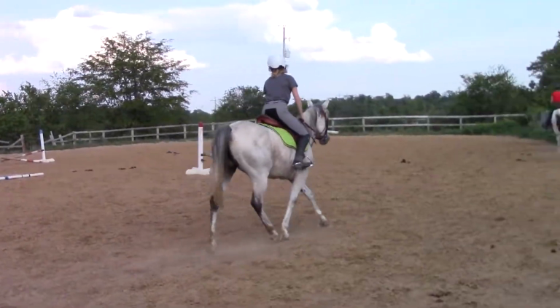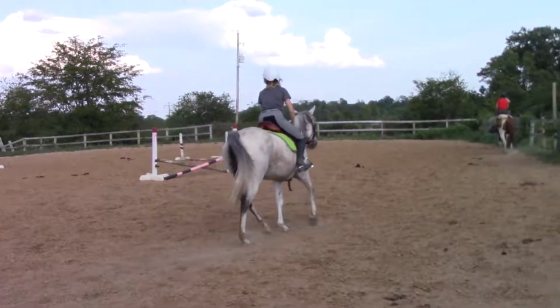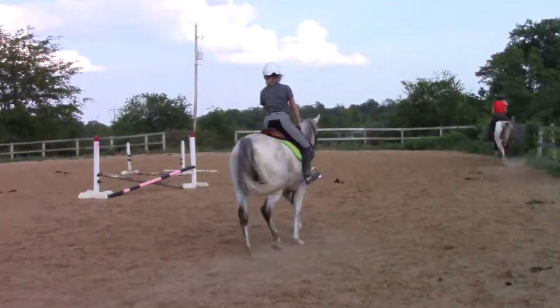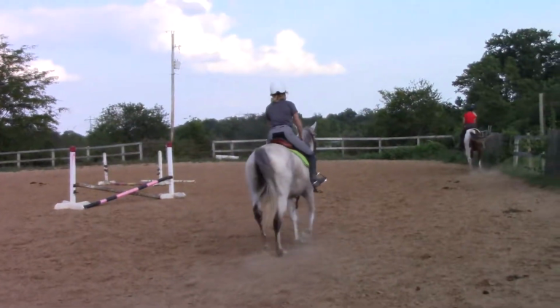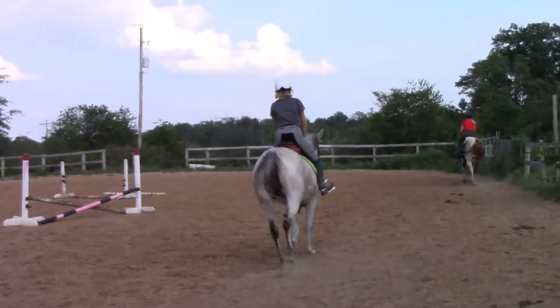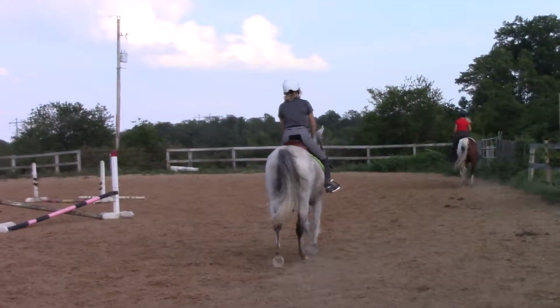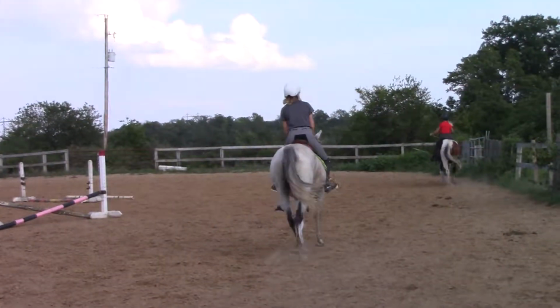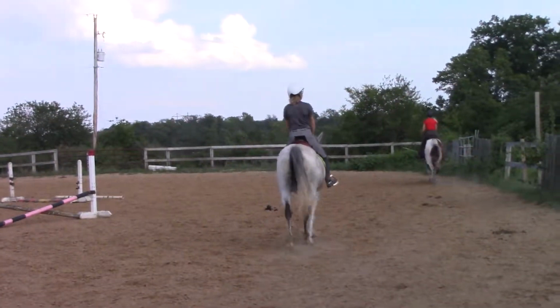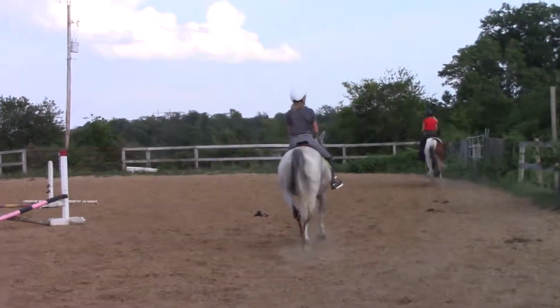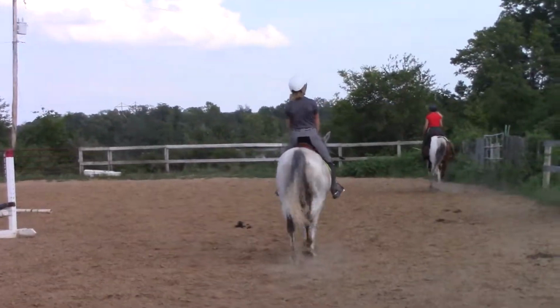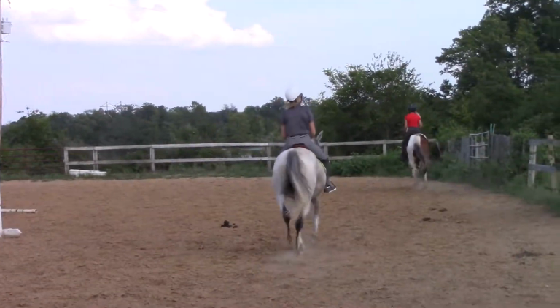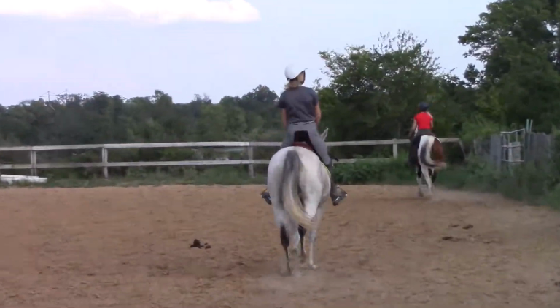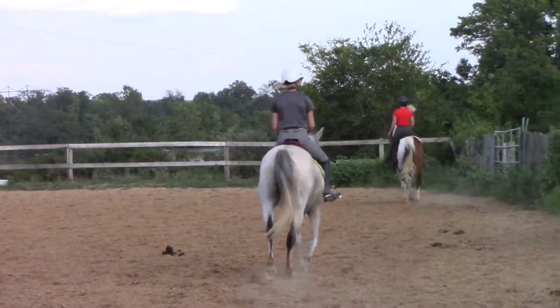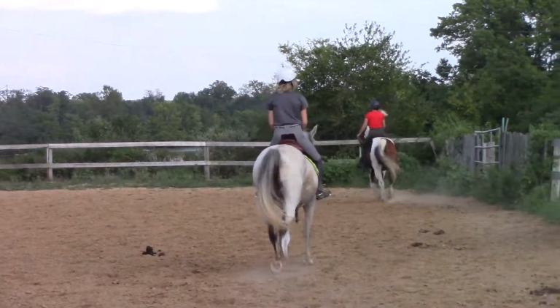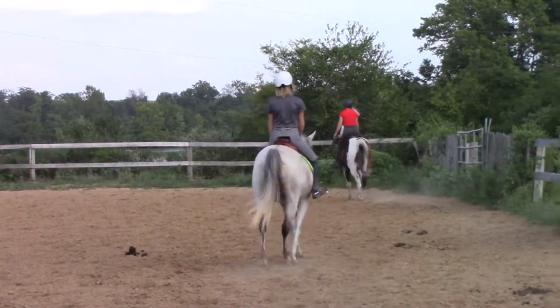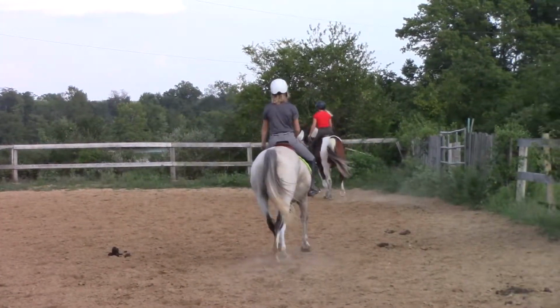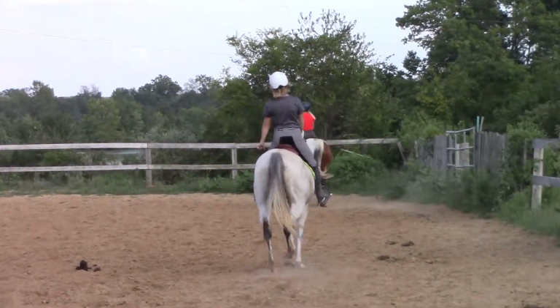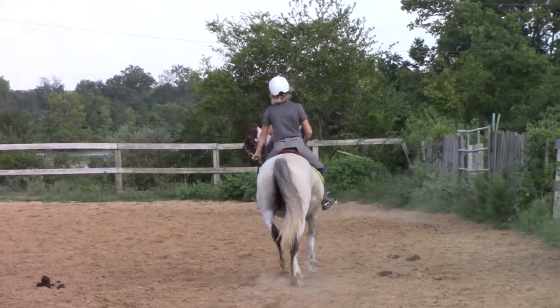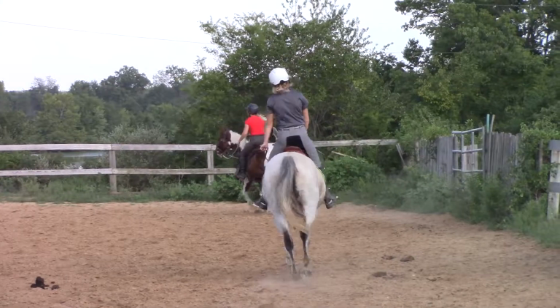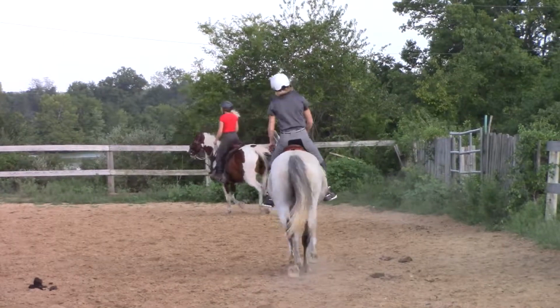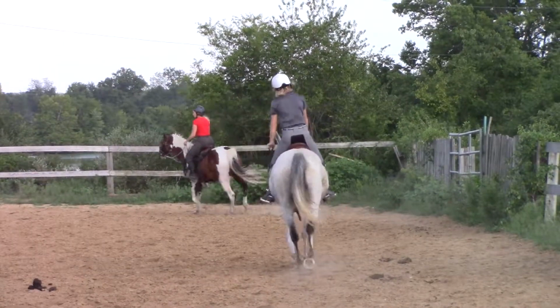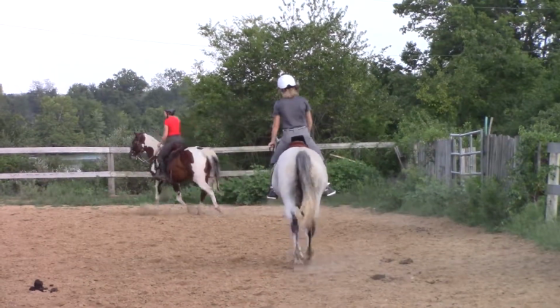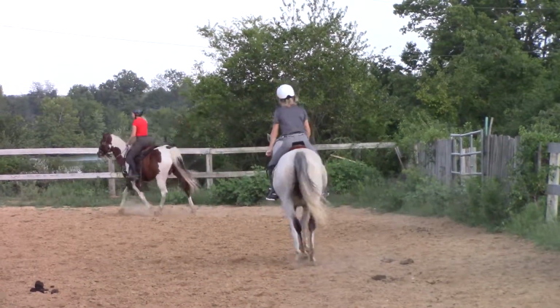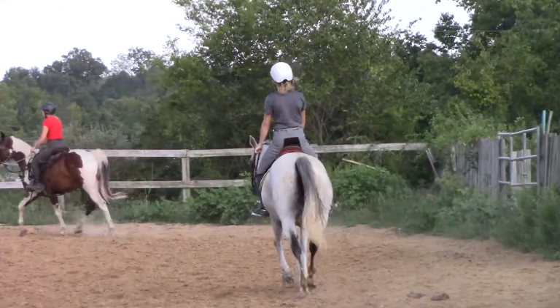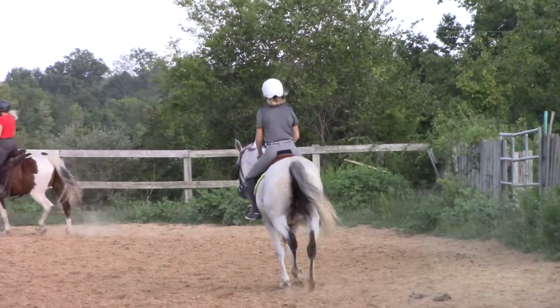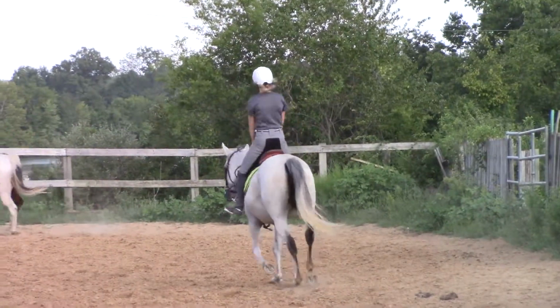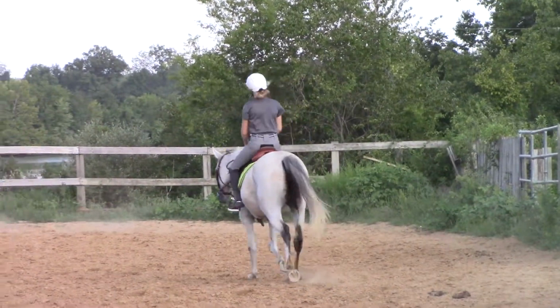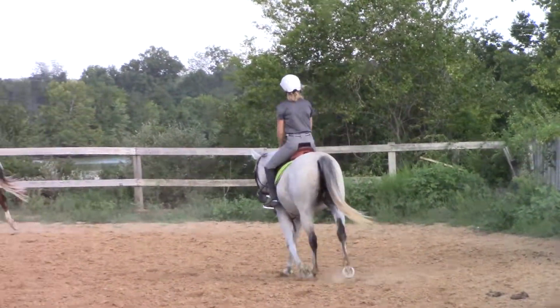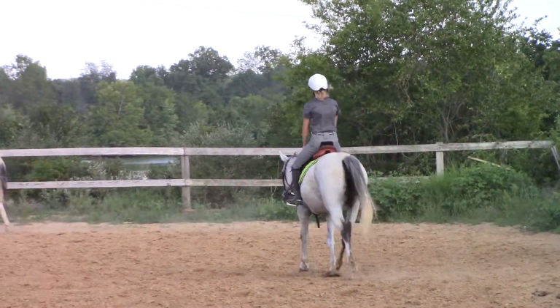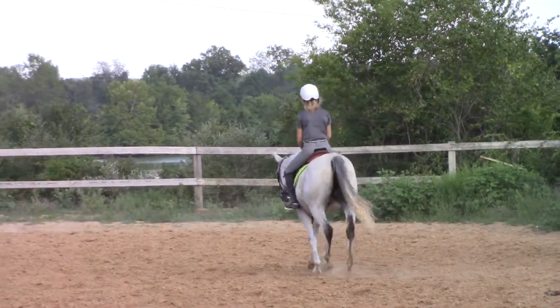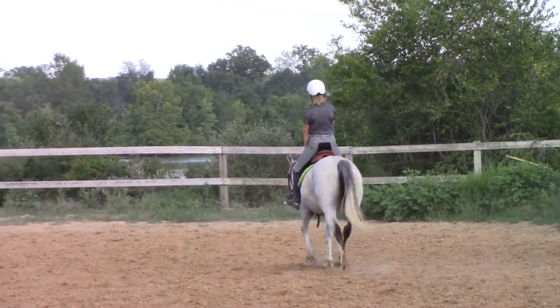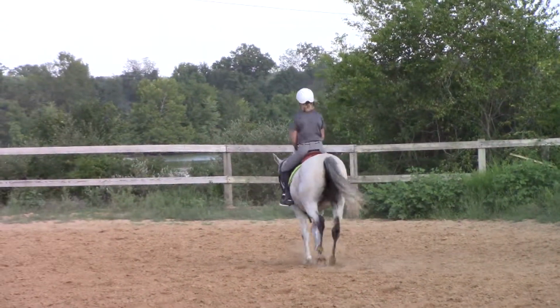Good. Loose rein, let them stretch. Tara, that is so cute. Give her all the rein — feed her the rein. She can really move, dear mare.